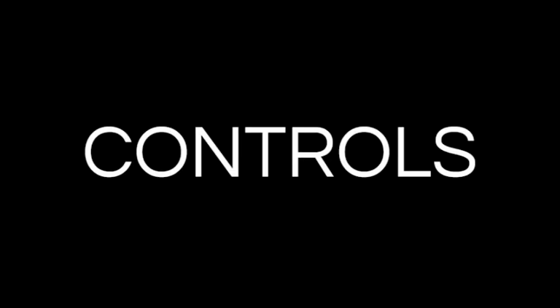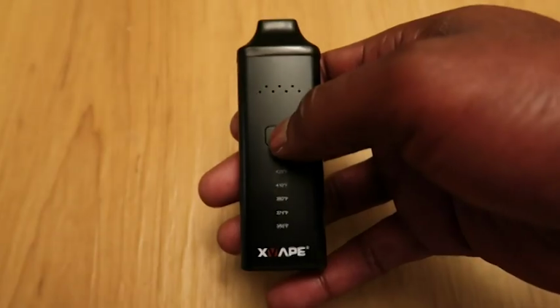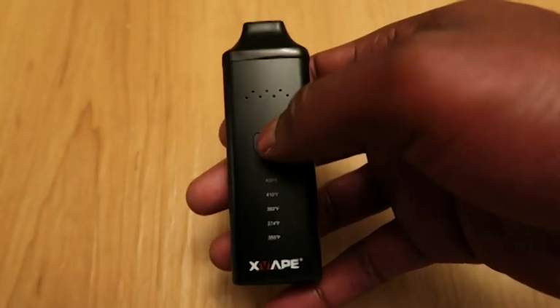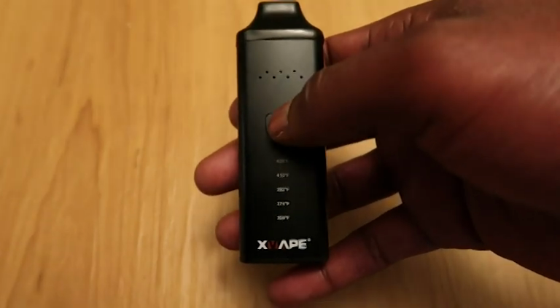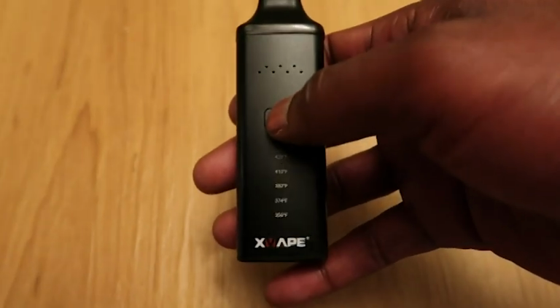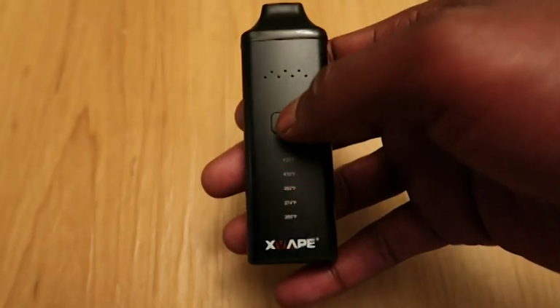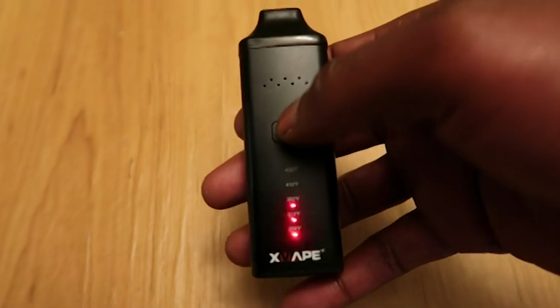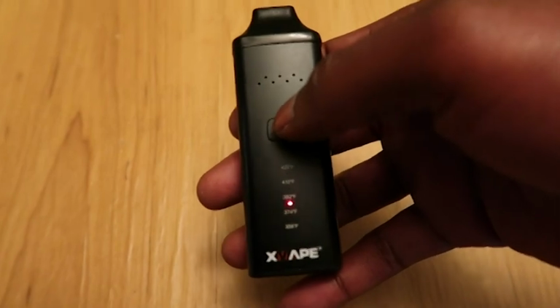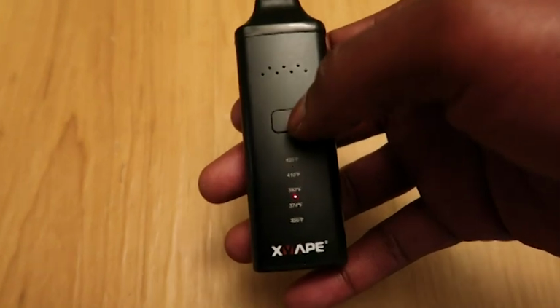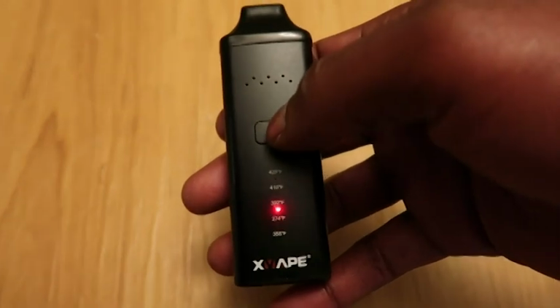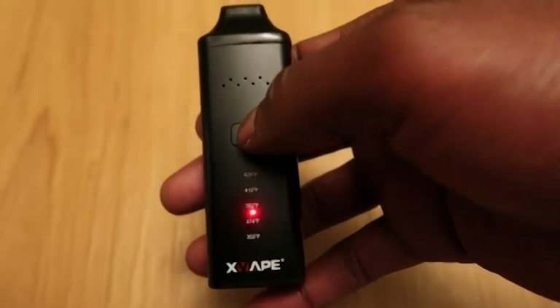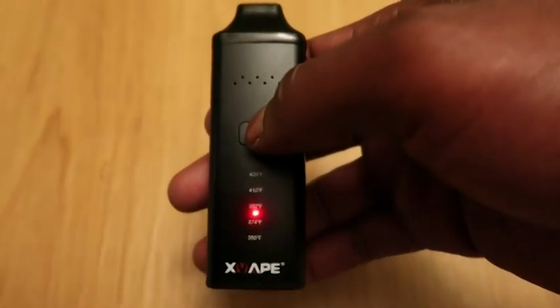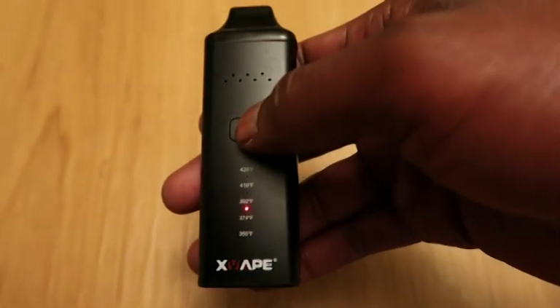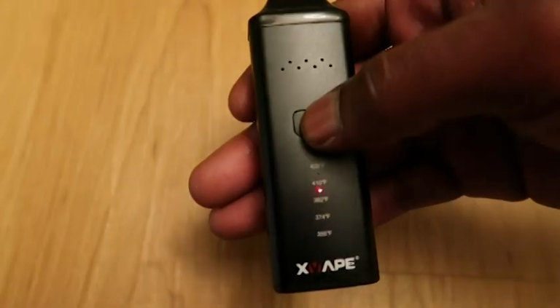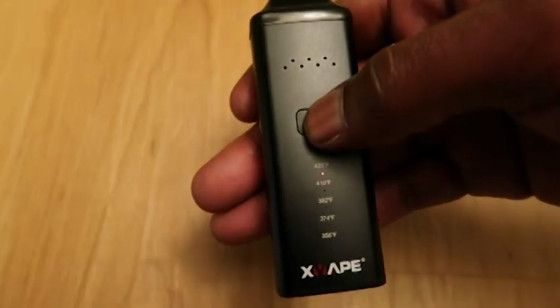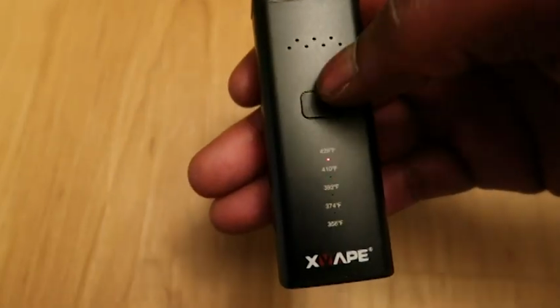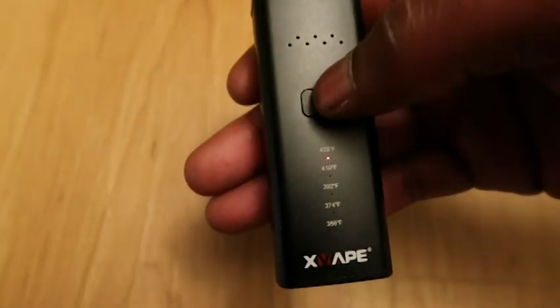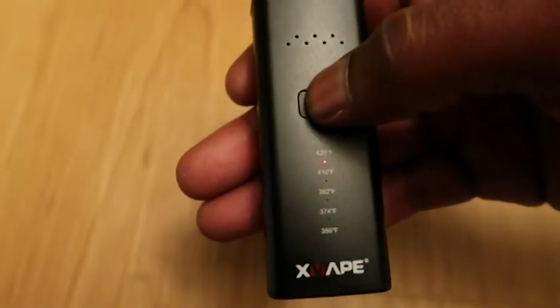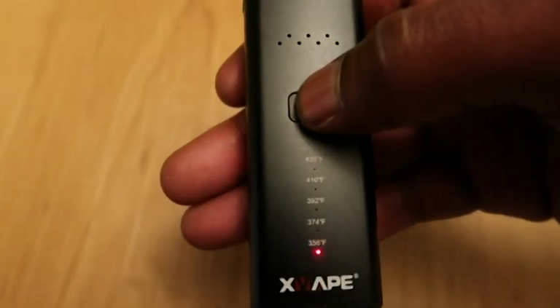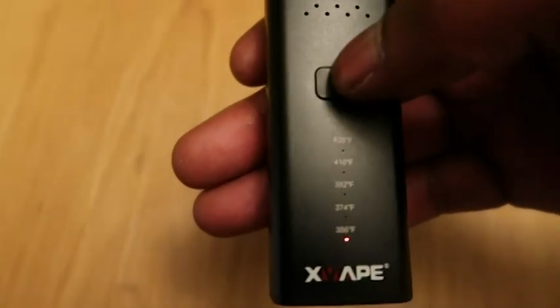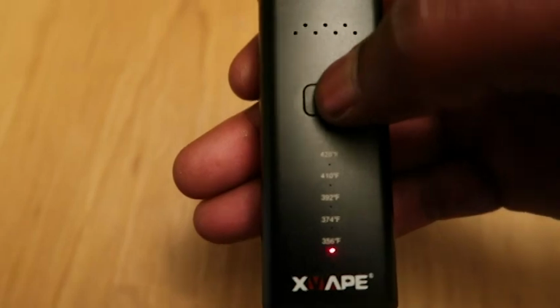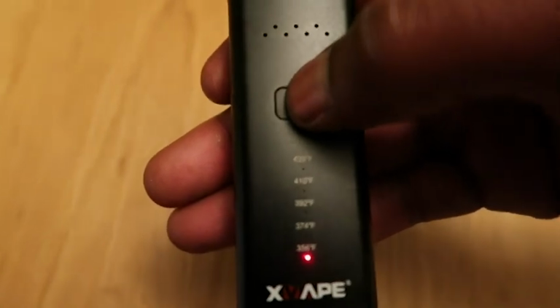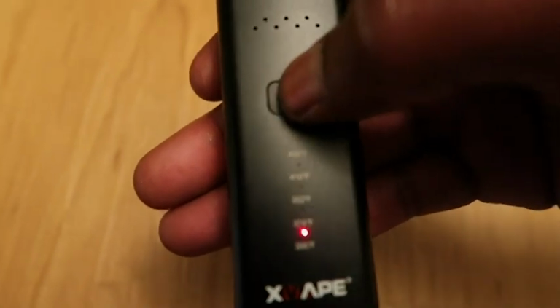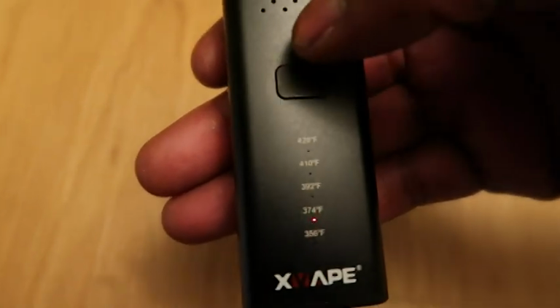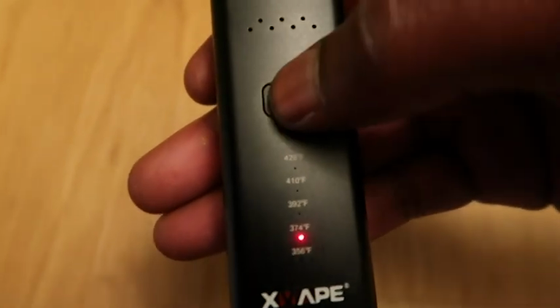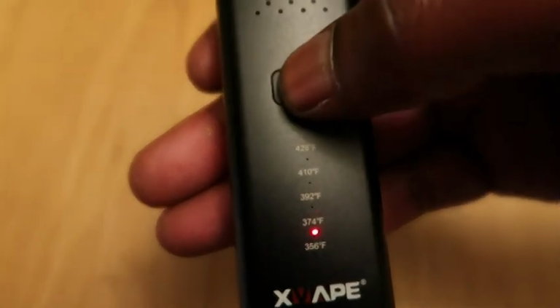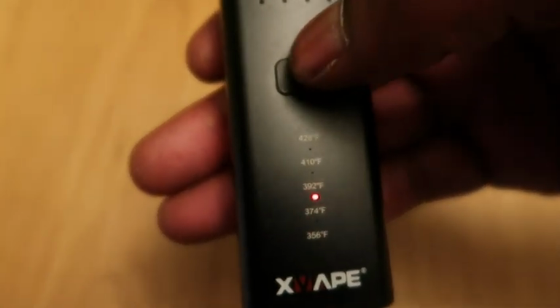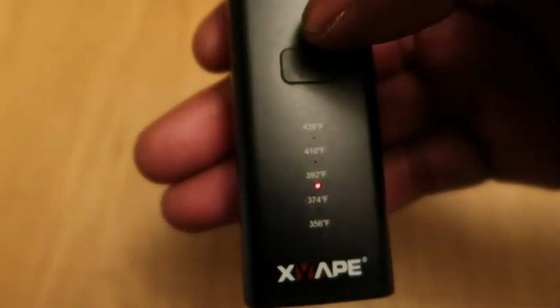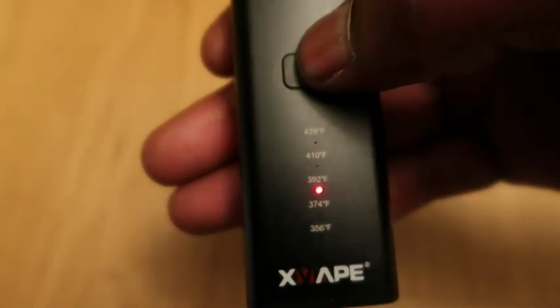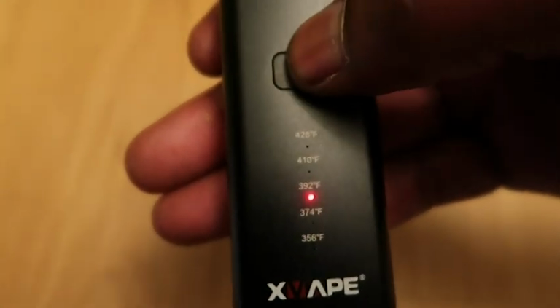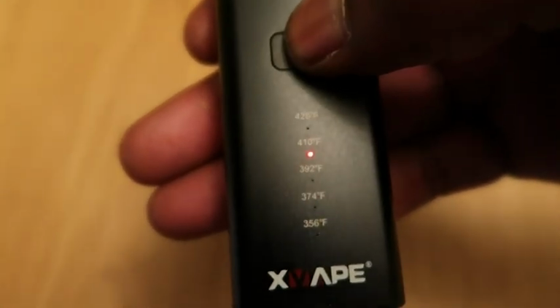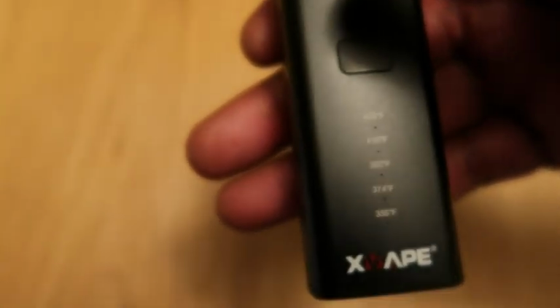To turn on your Avant, push the power button 3 times. By pushing down on the power button, you can shuffle through your favorite temperature settings.